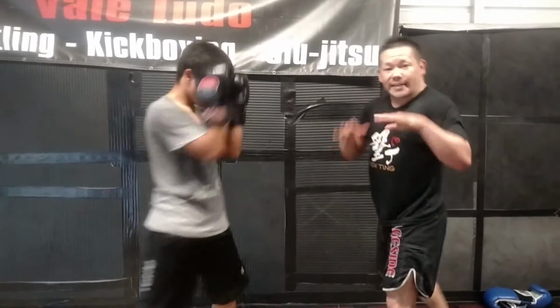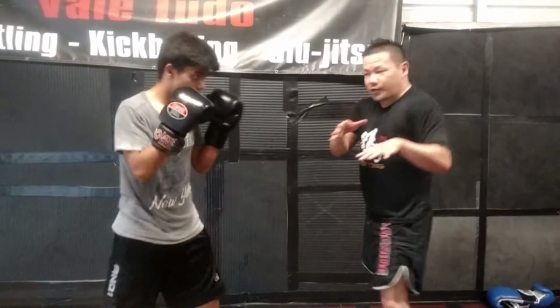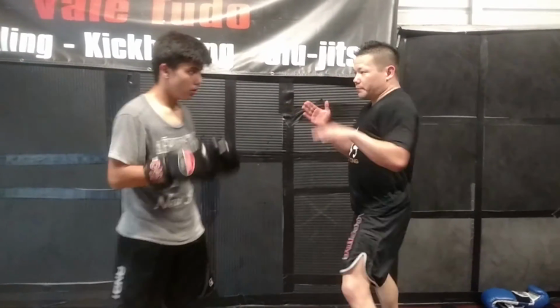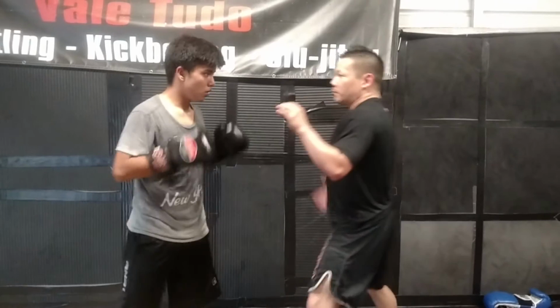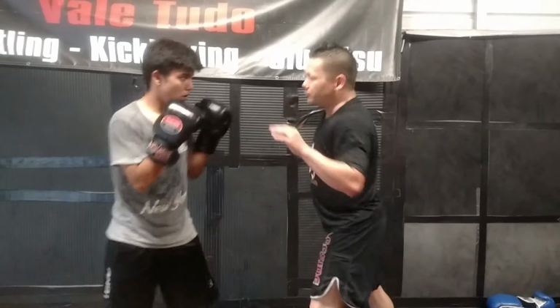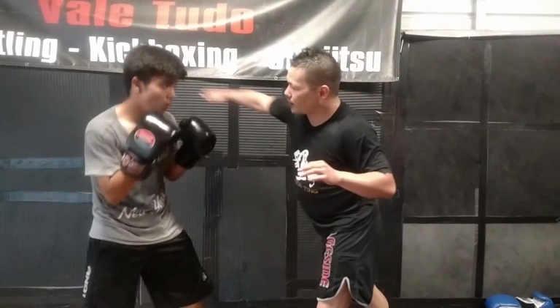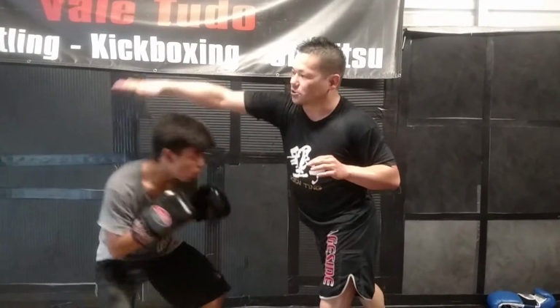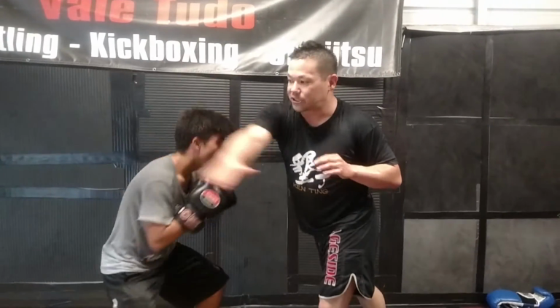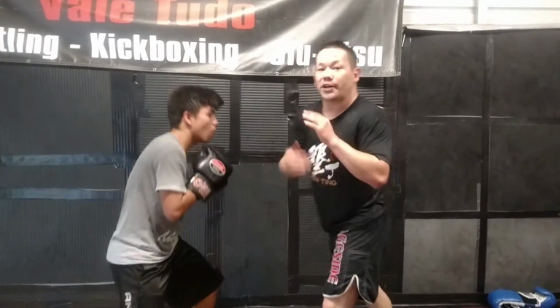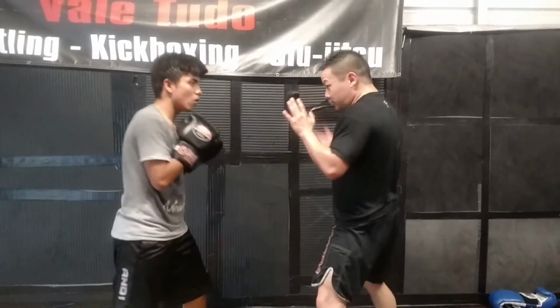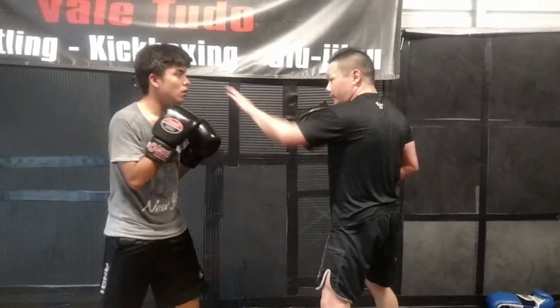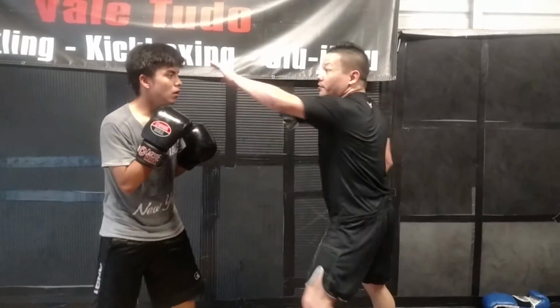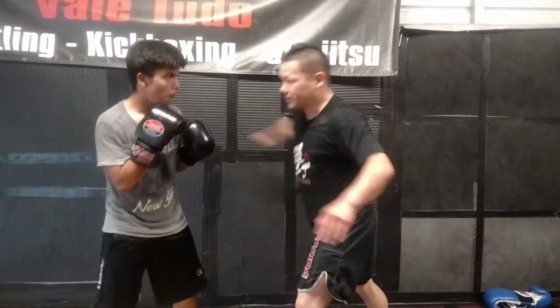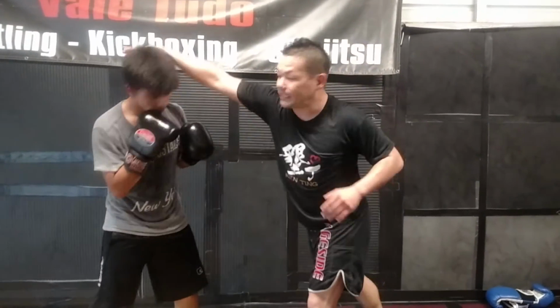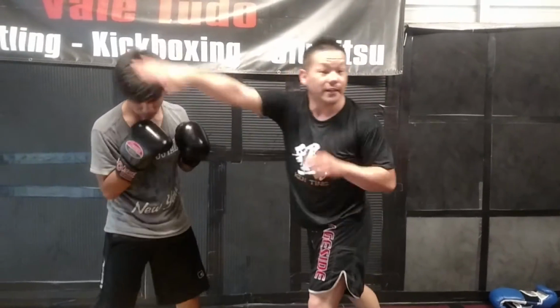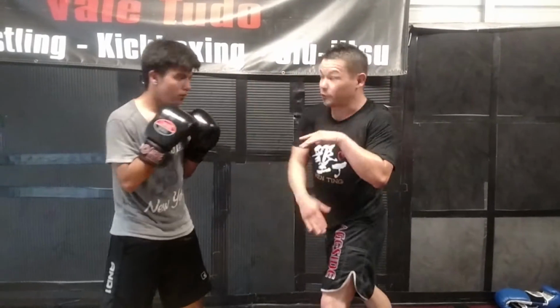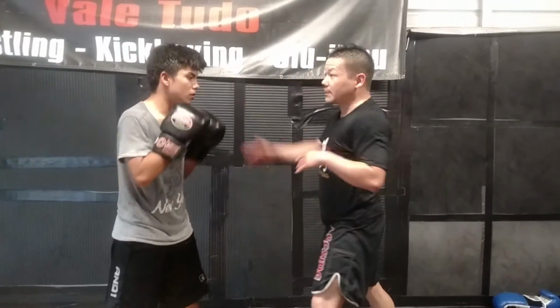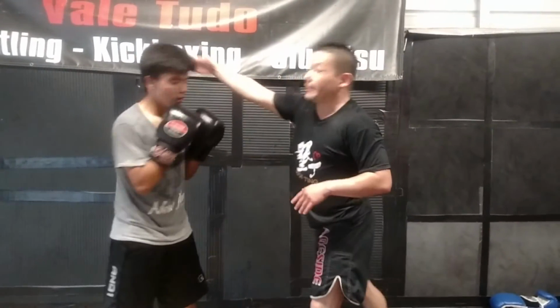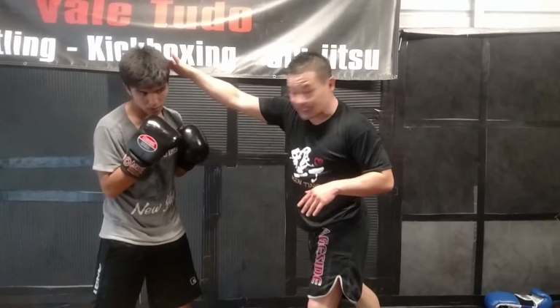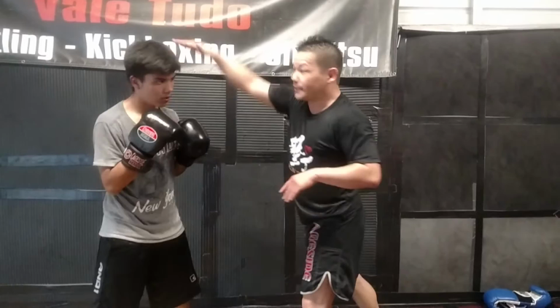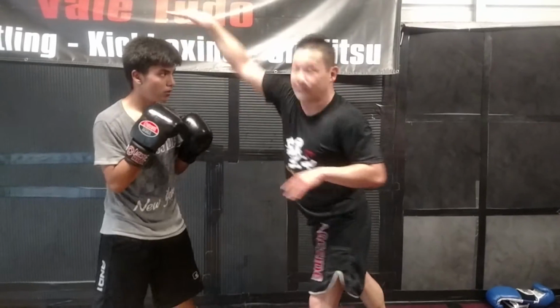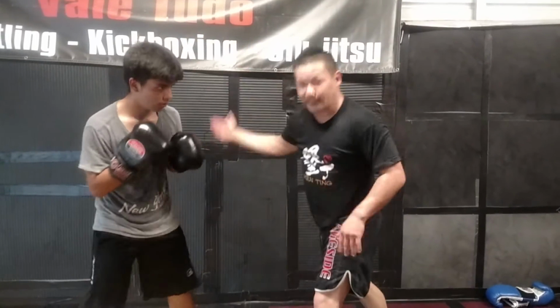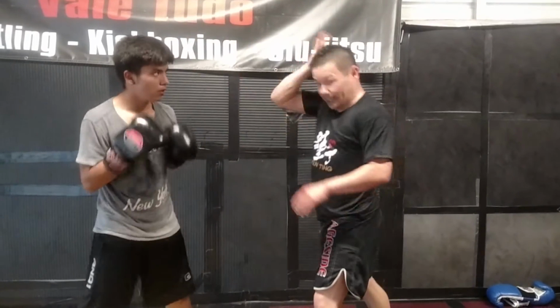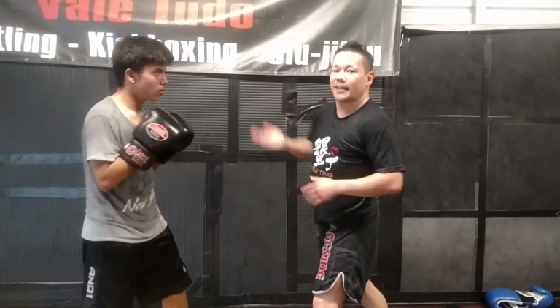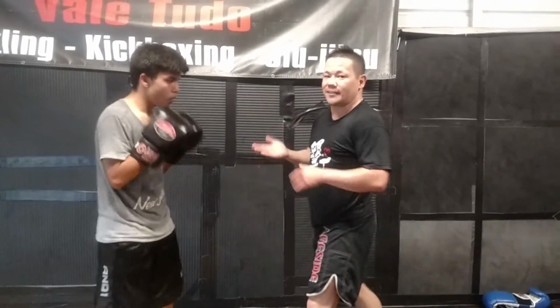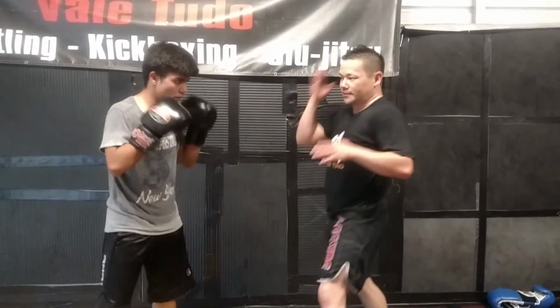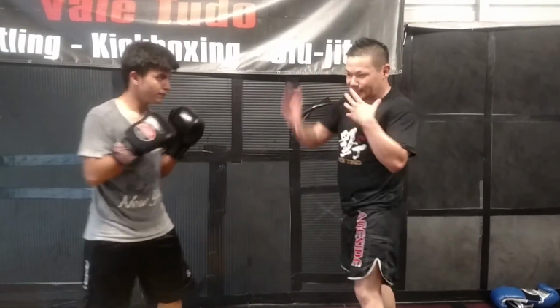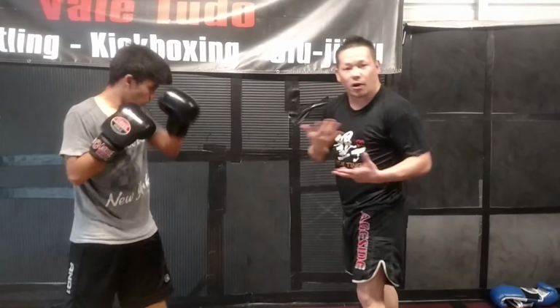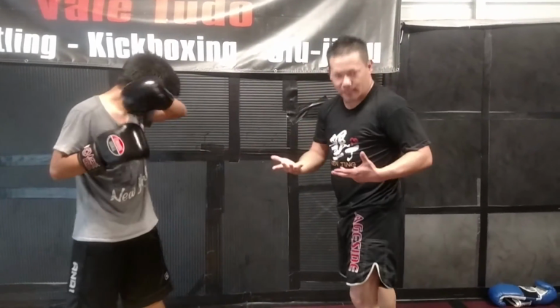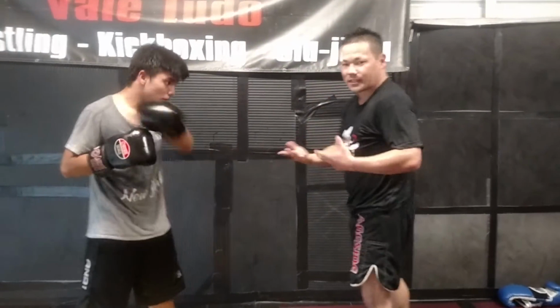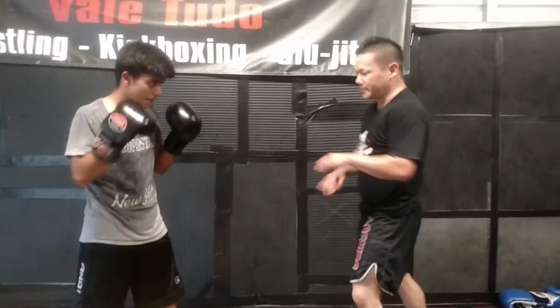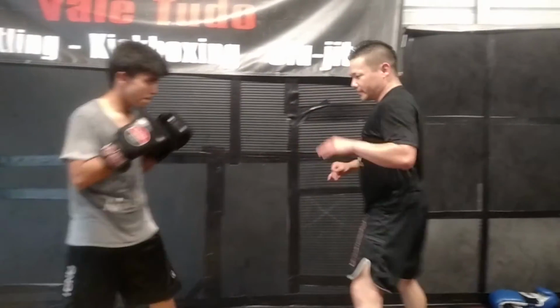And as a trainer, make sure when you throw that punch, you're actually really throwing it to make sure he gets a real good slip. If he doesn't slip, then hit him in the head. You gotta teach him the hard way sometimes.